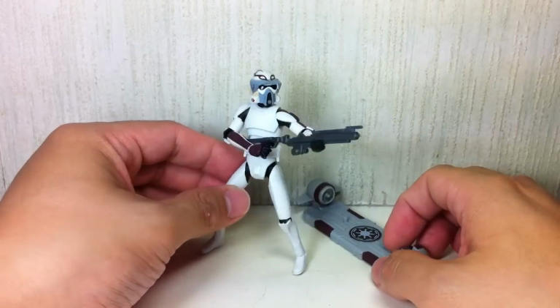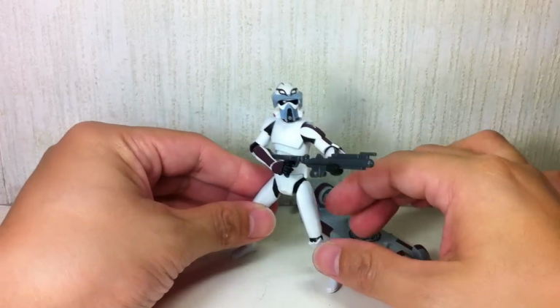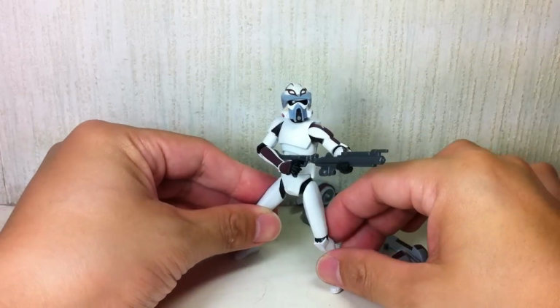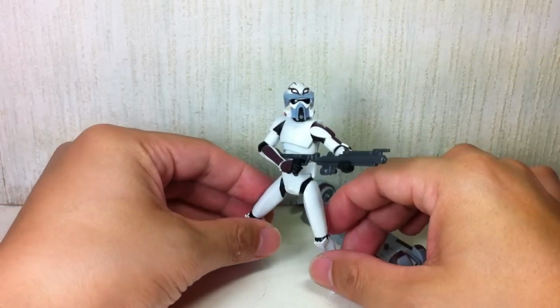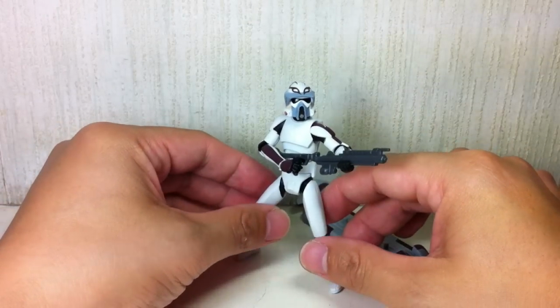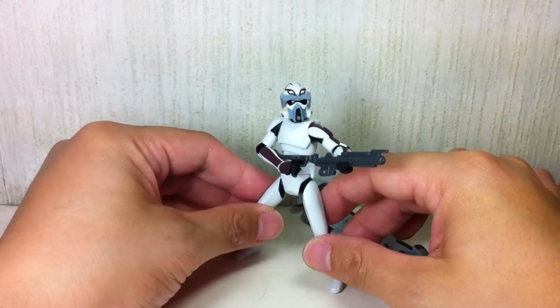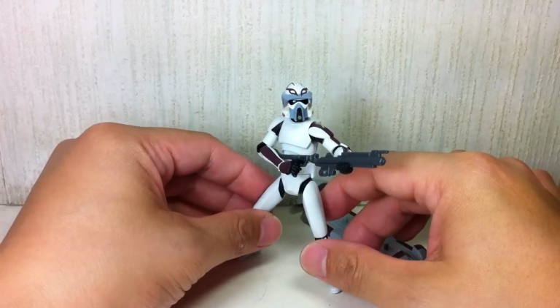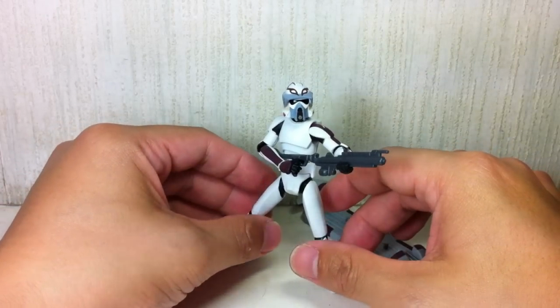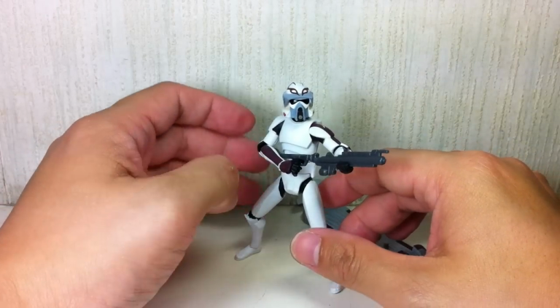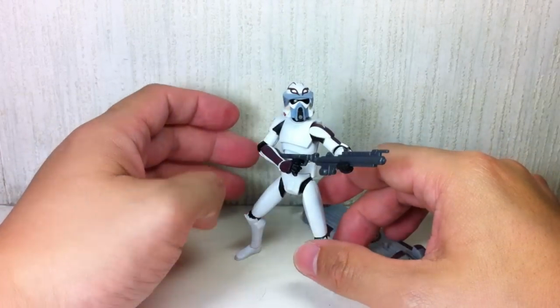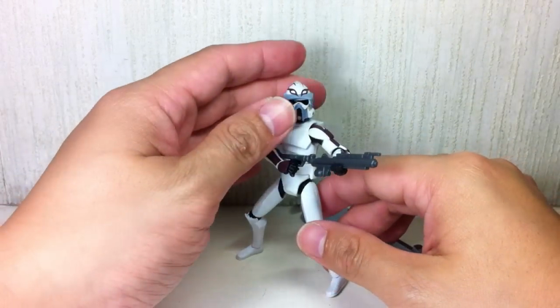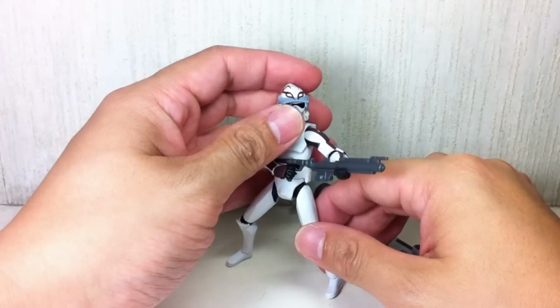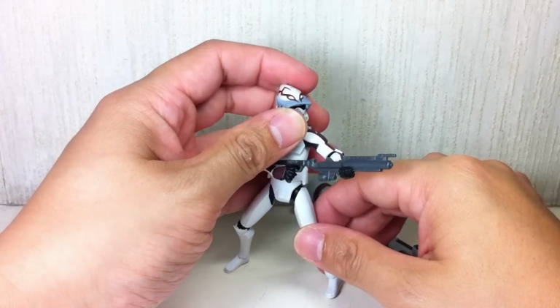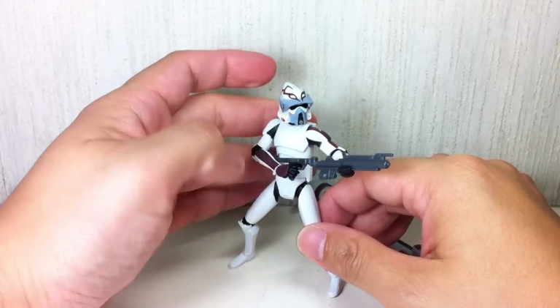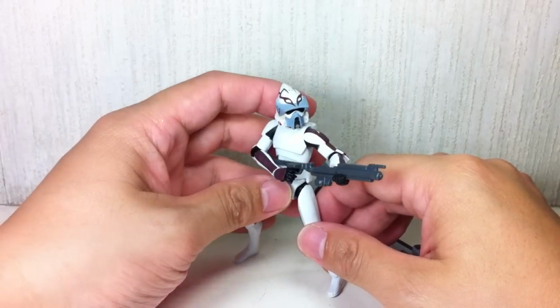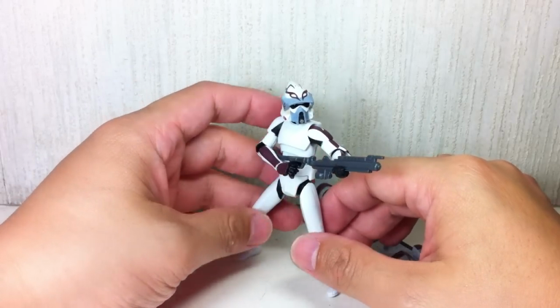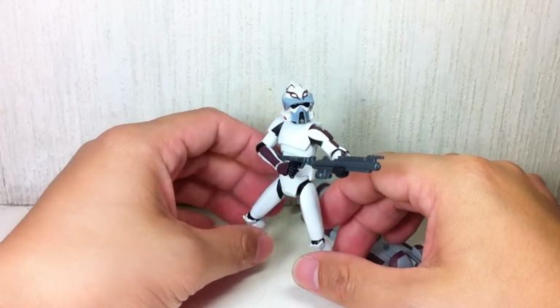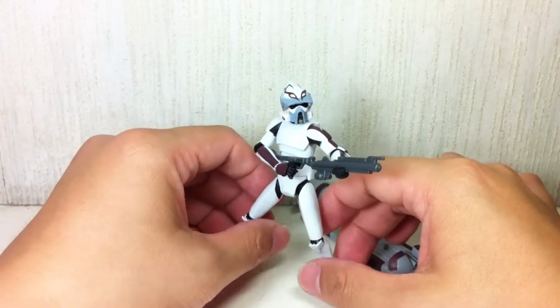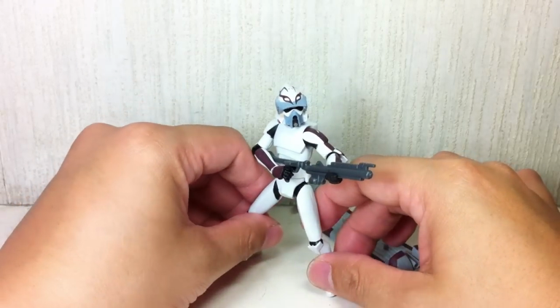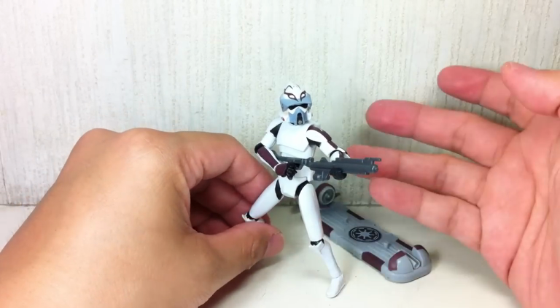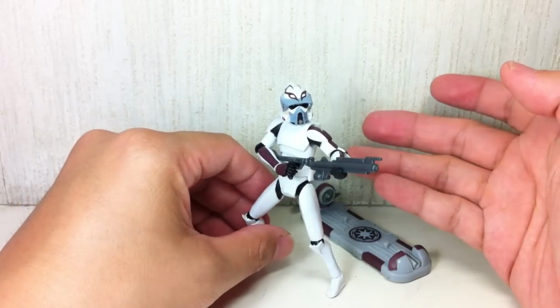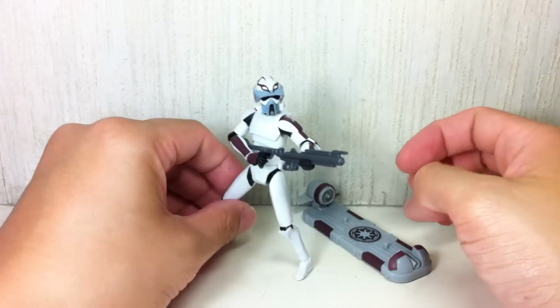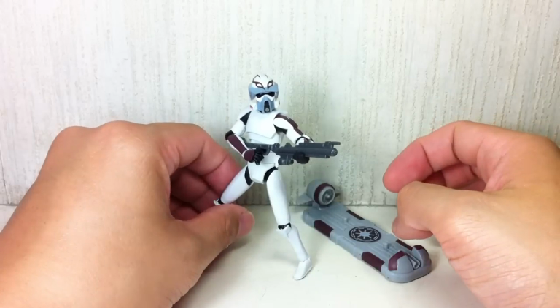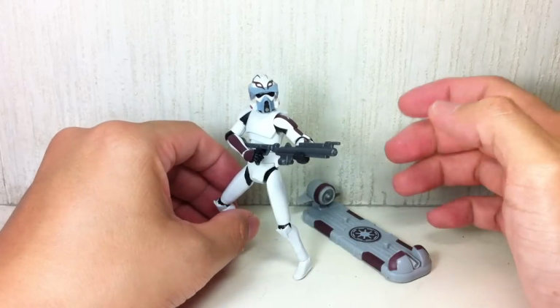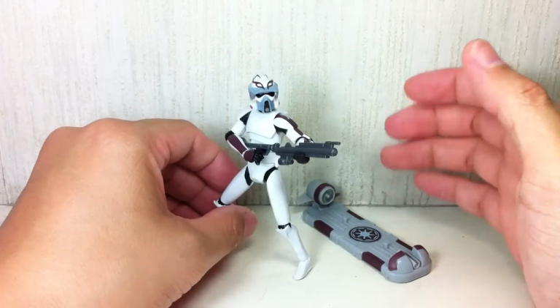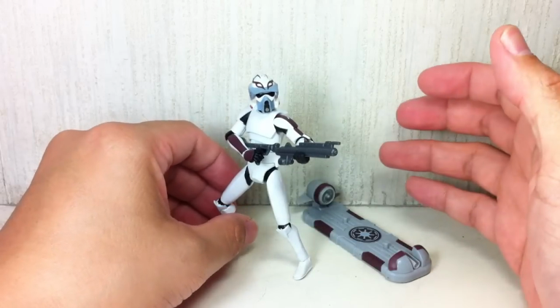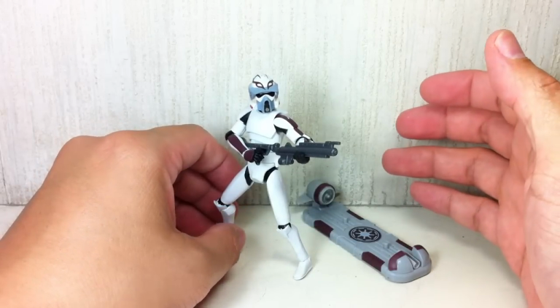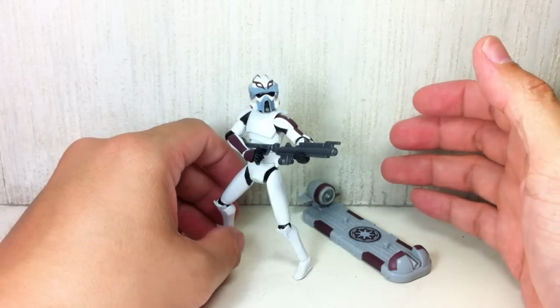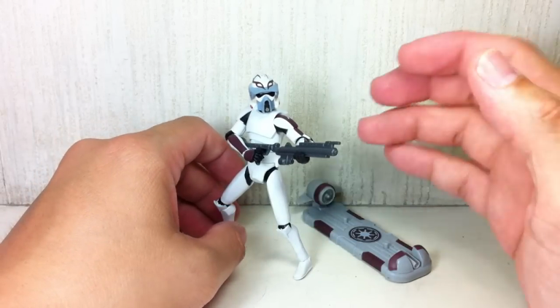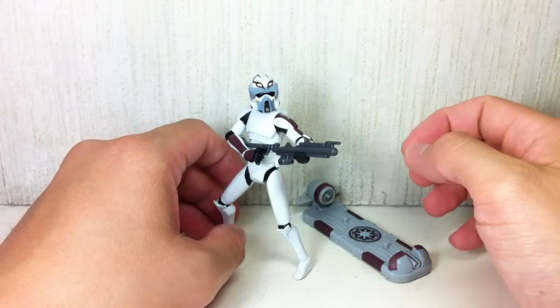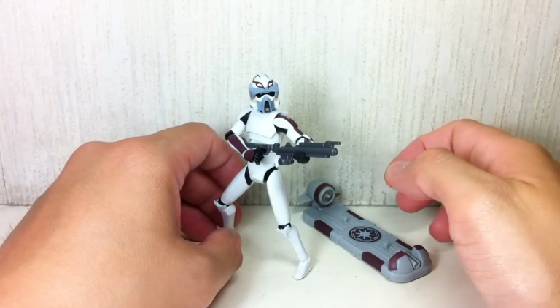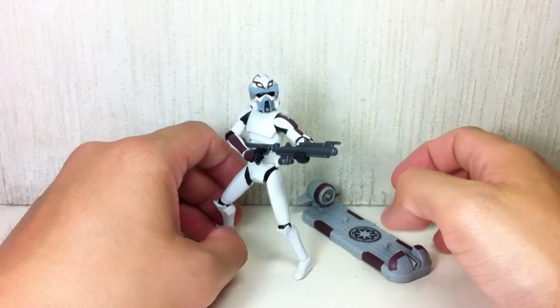Why would you get this figure? If you love the Clone Wars, you've got to get this guy. If you like the mold and you like the ARF Troopers, especially this particular mold — you've got to get this figure. You can't have enough of the ARF Troopers.